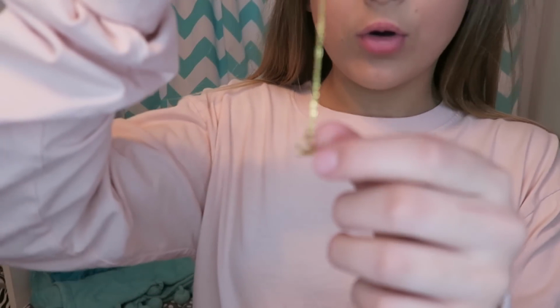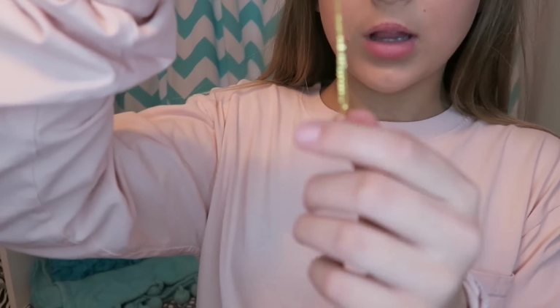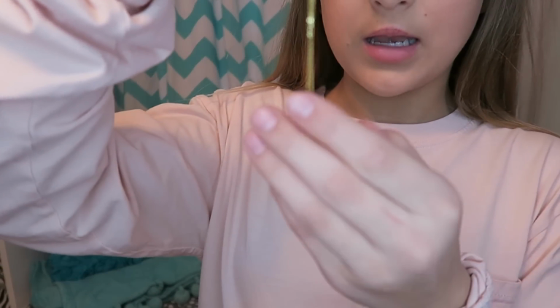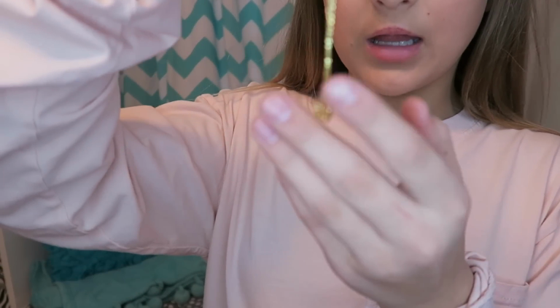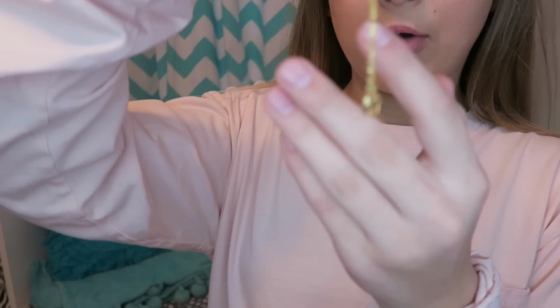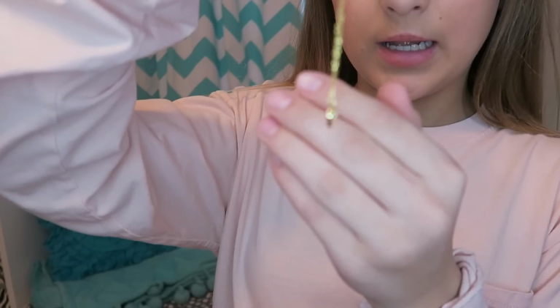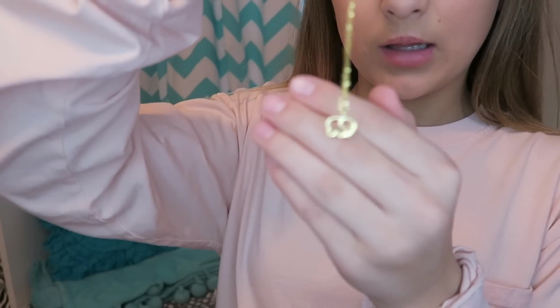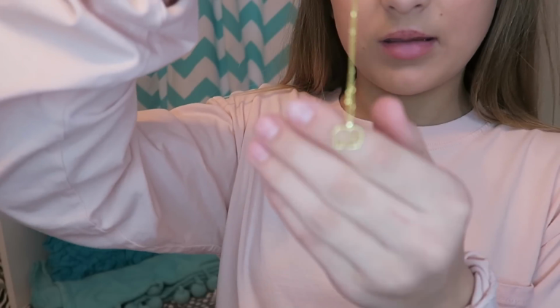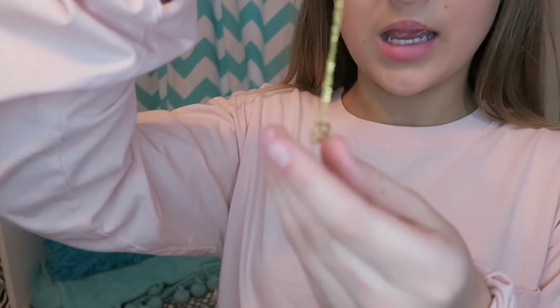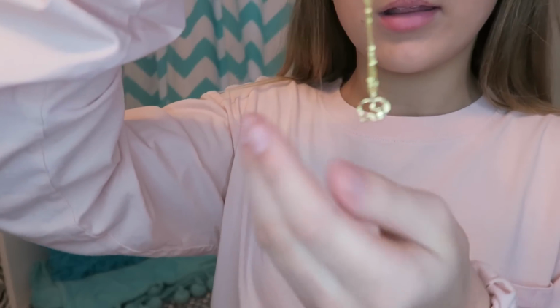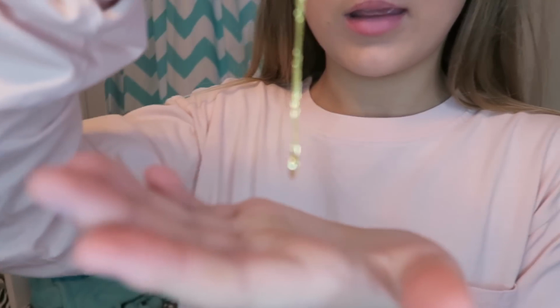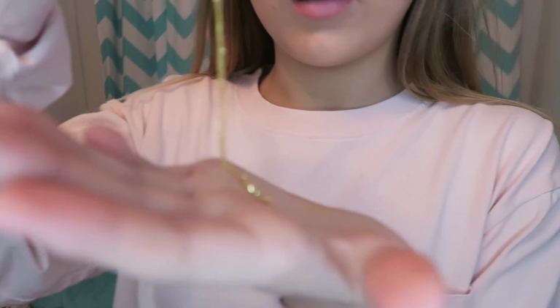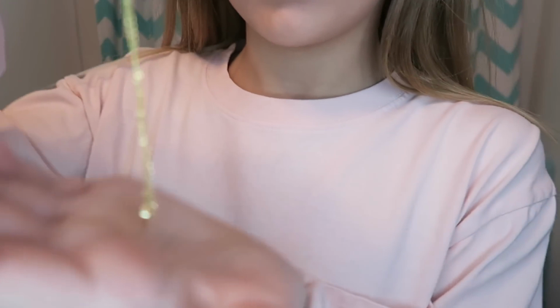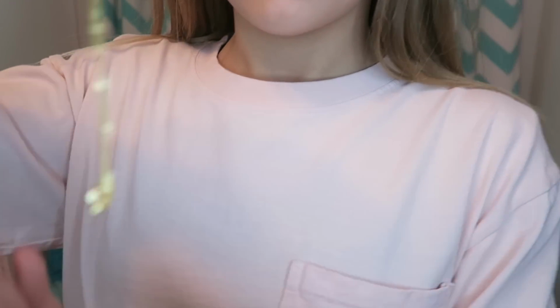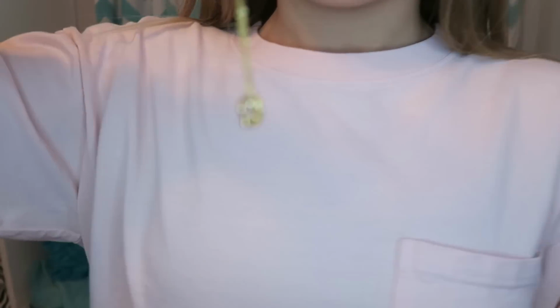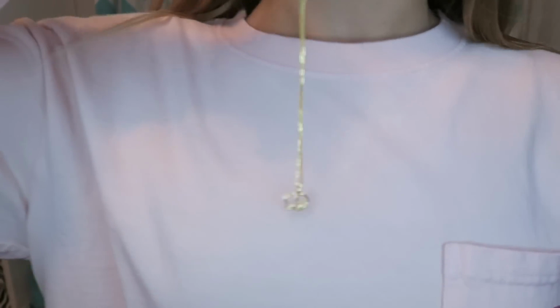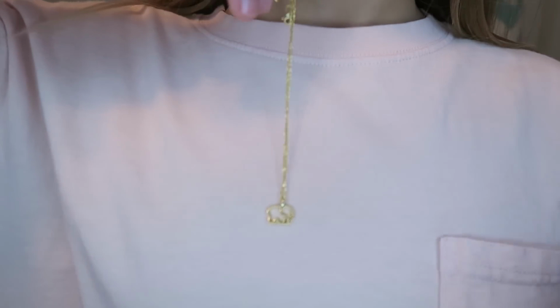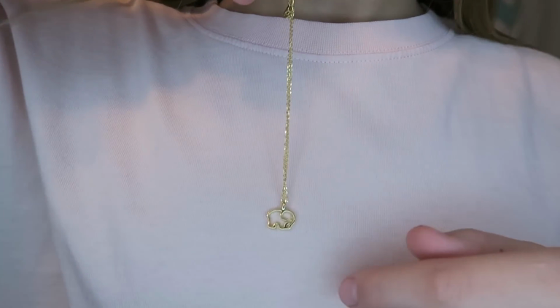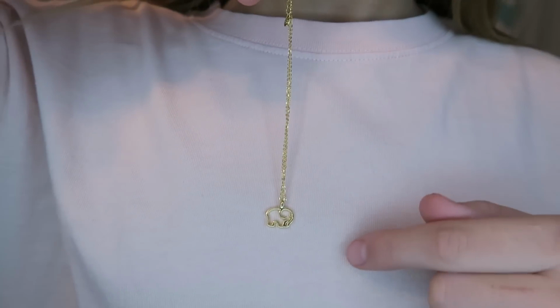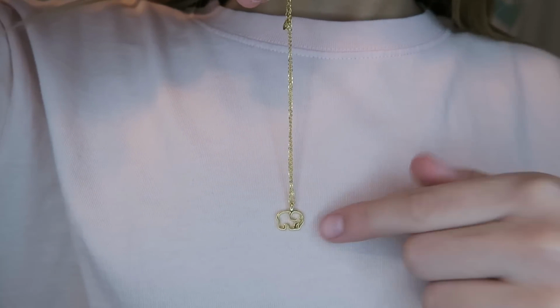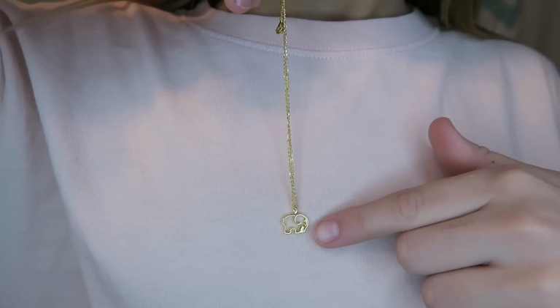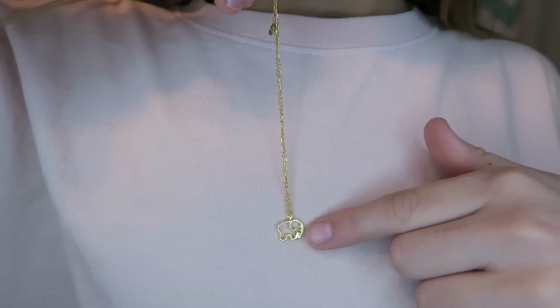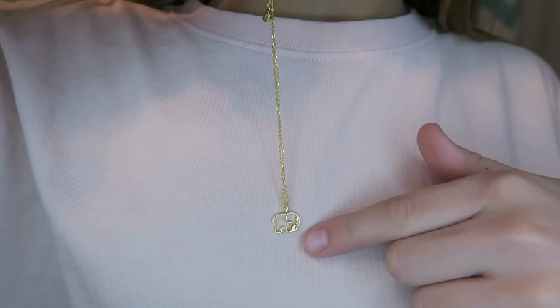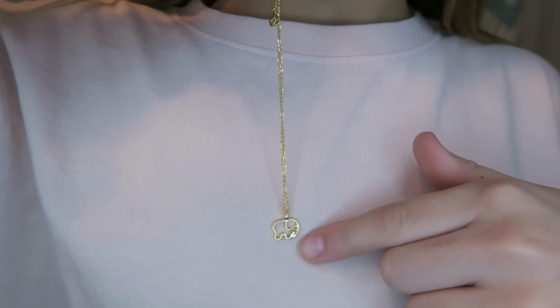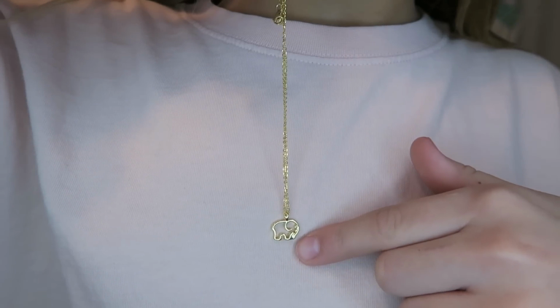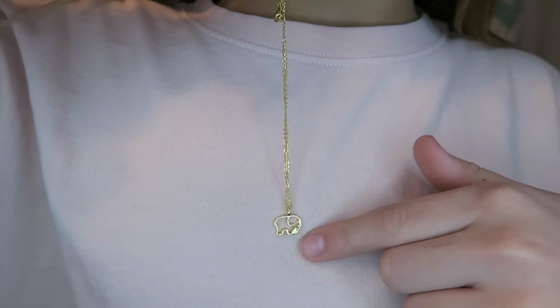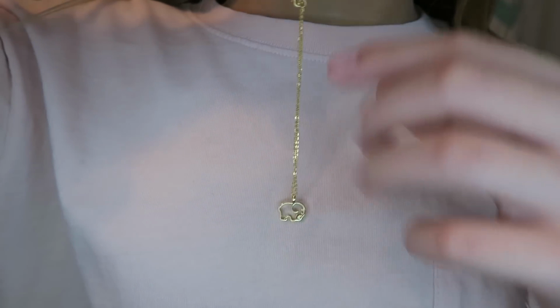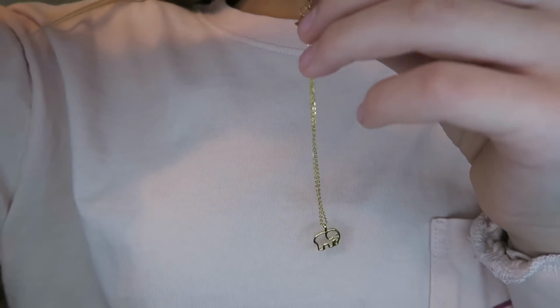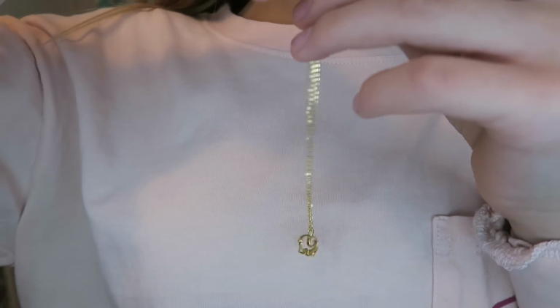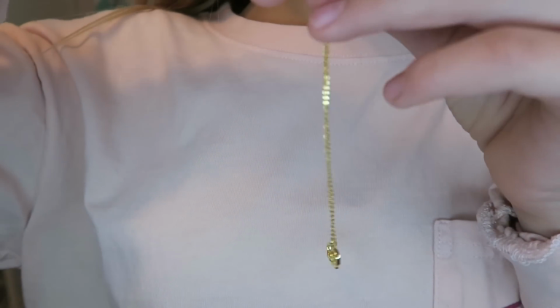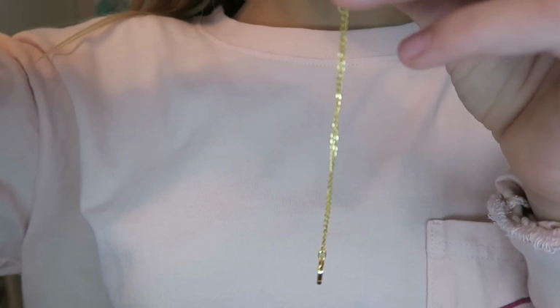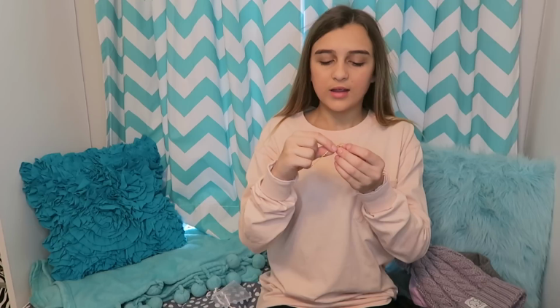Last, I have the Ivory Ella necklace. It's called the Gold Plated Ella Outline Necklace and it looks like this. I'll hold it up against my shirt — it has a small elephant and a gold chain.